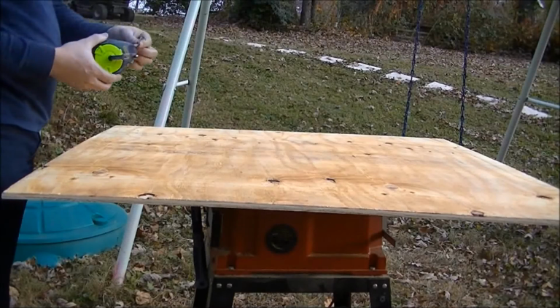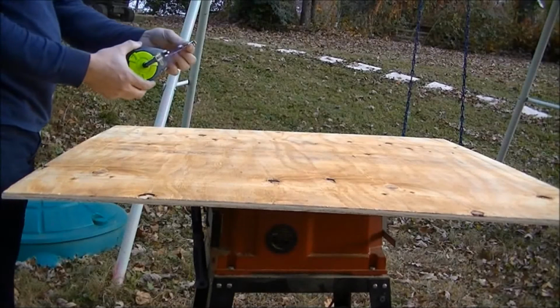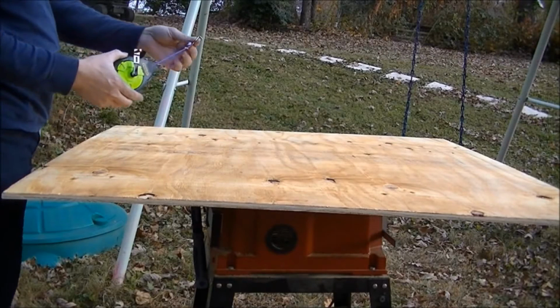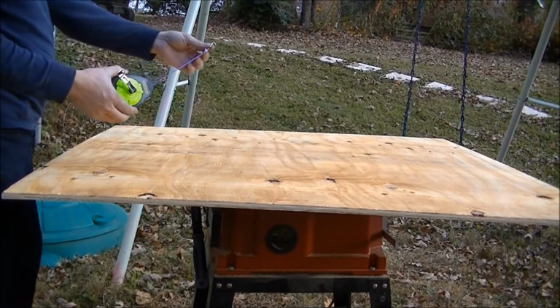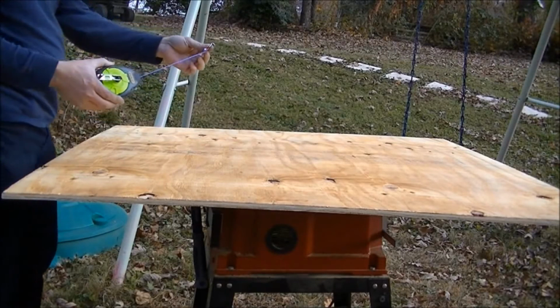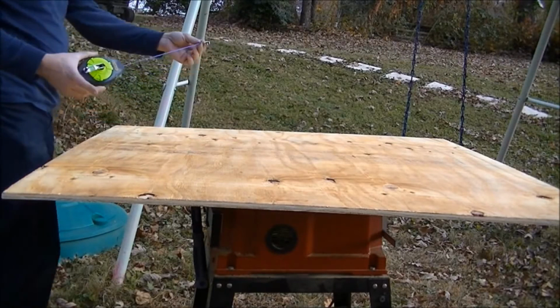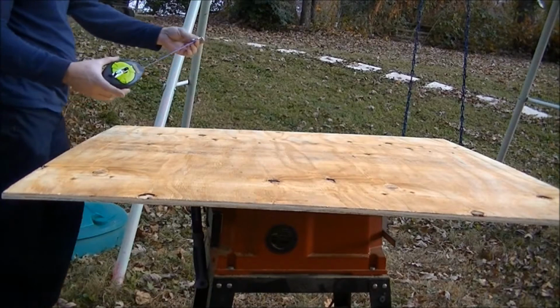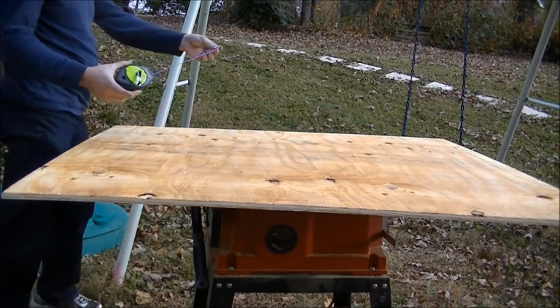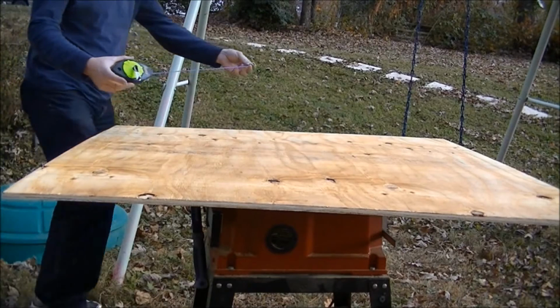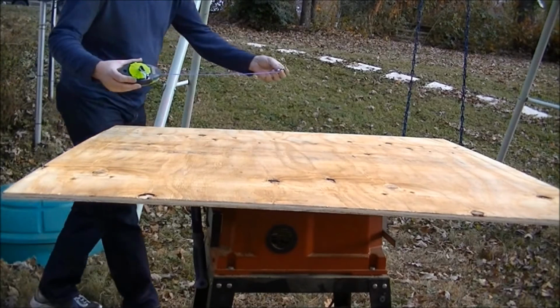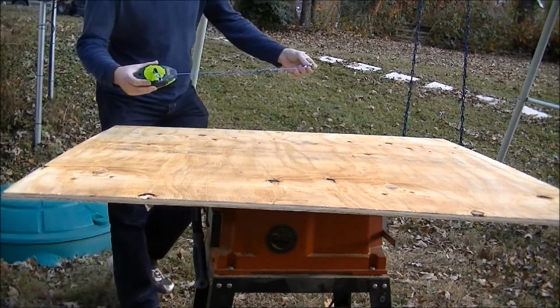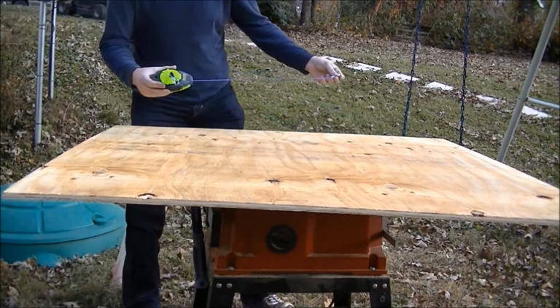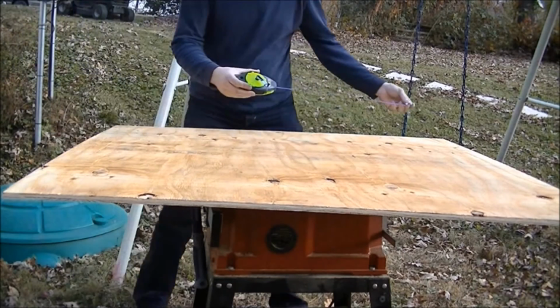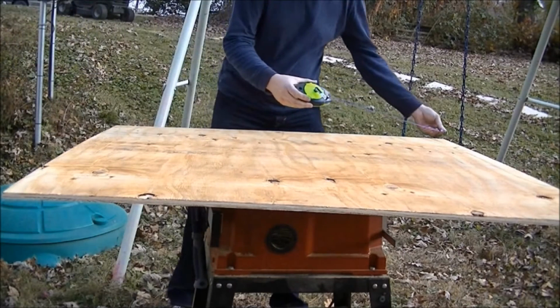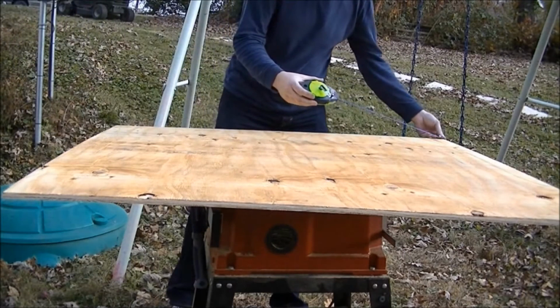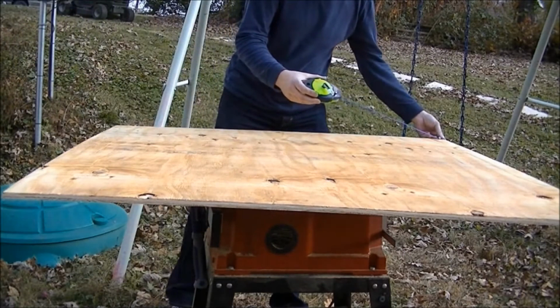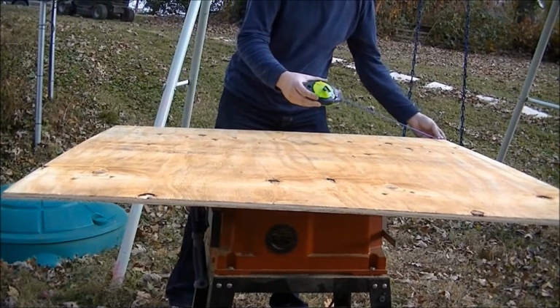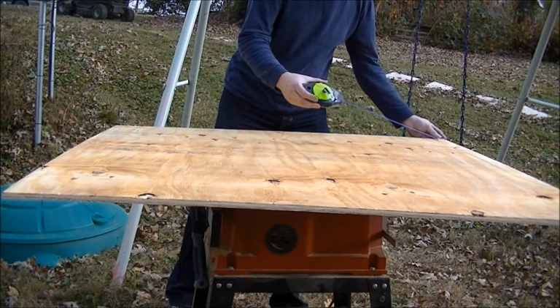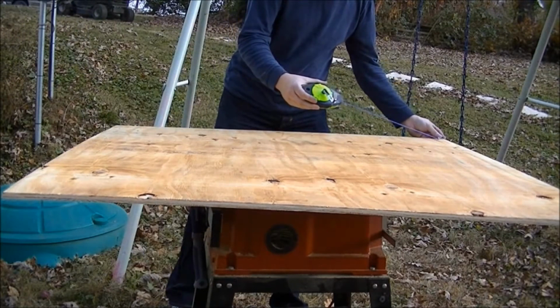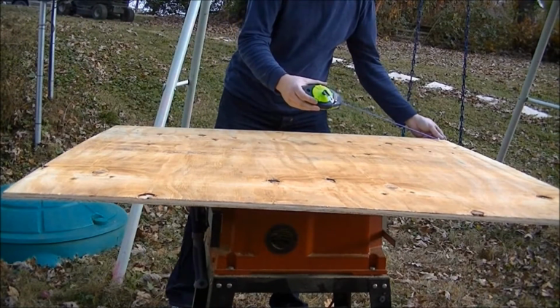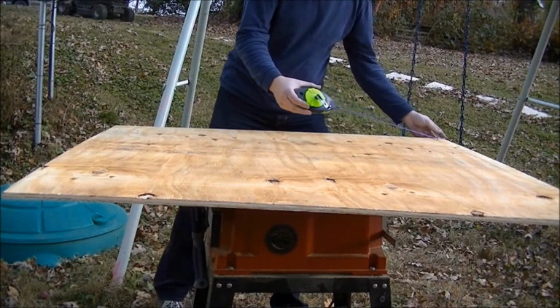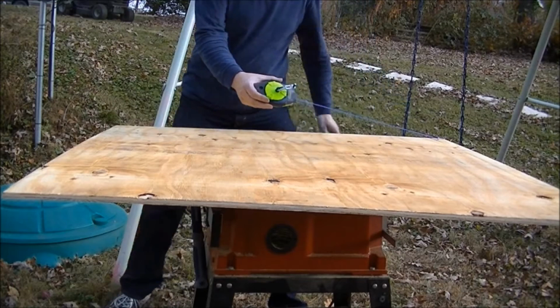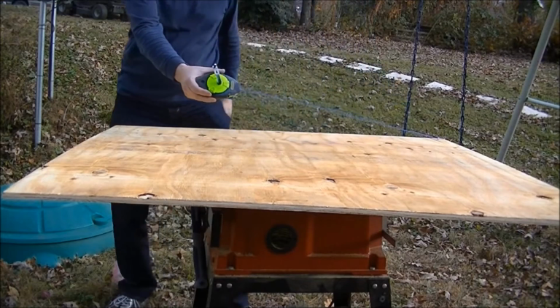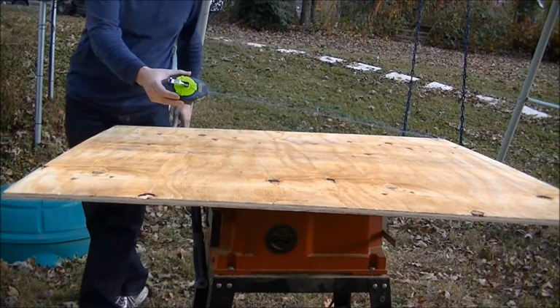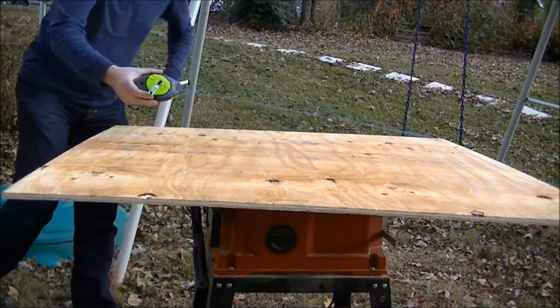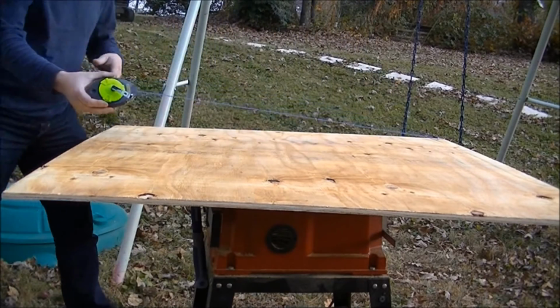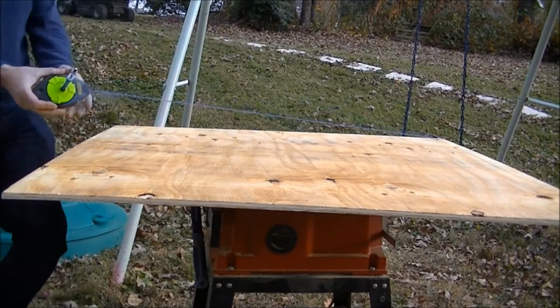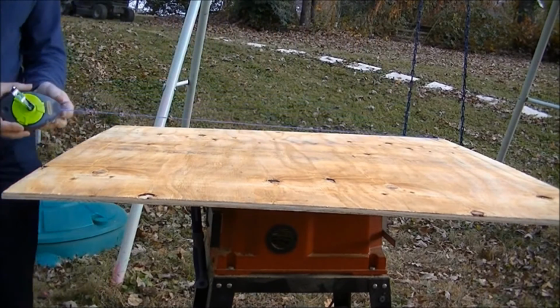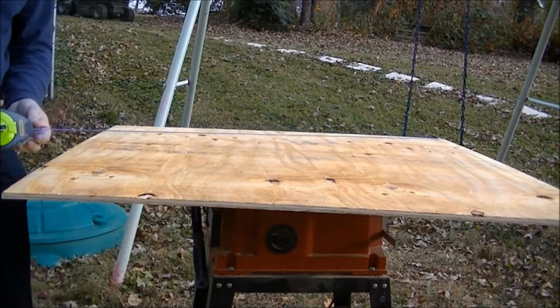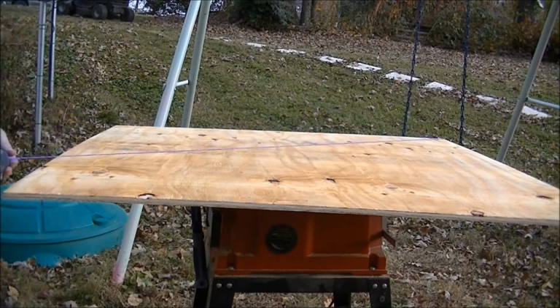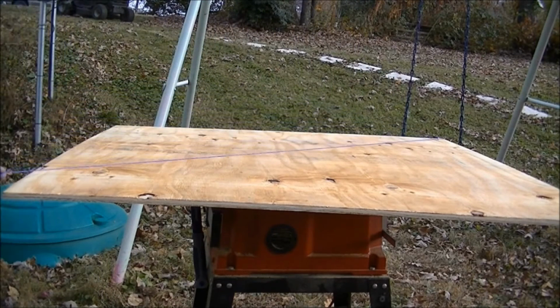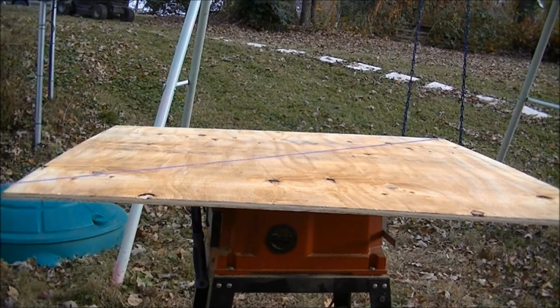First, I'm going to use a chalk line to find my center. What I'll do is hook it in the corner, take it to my other corner.